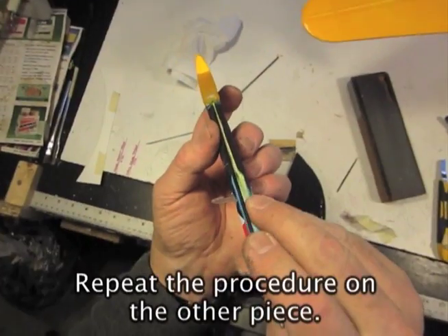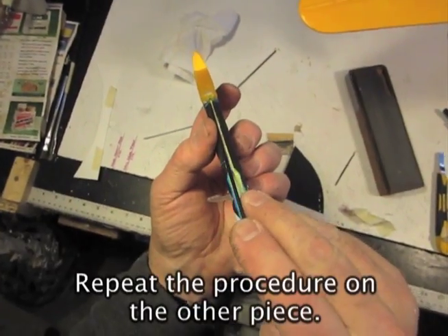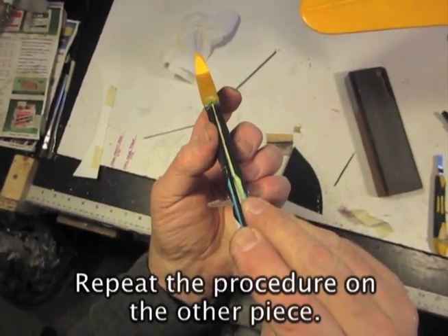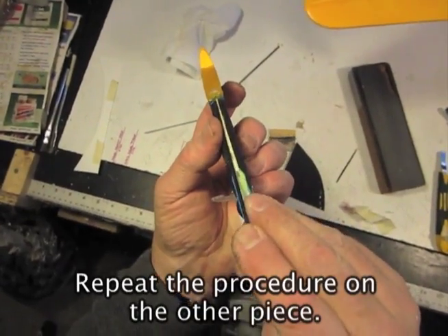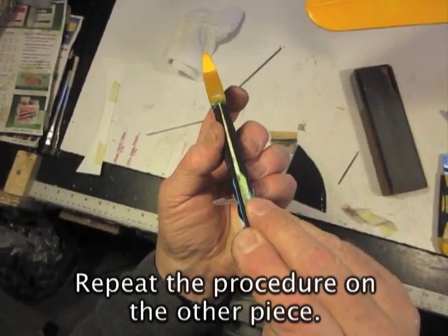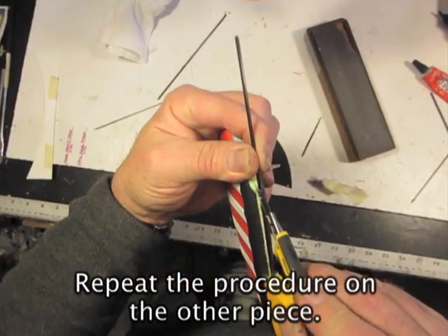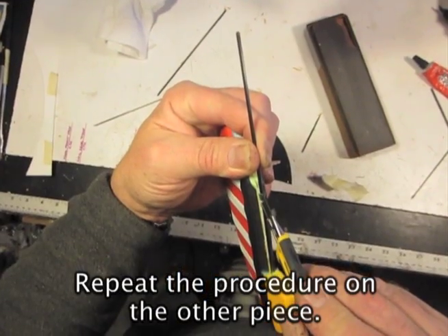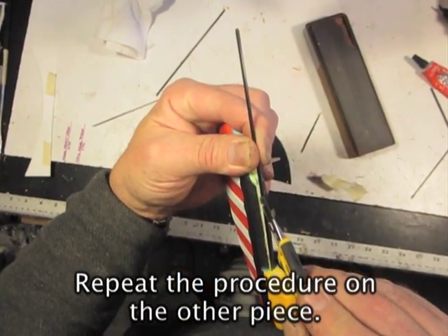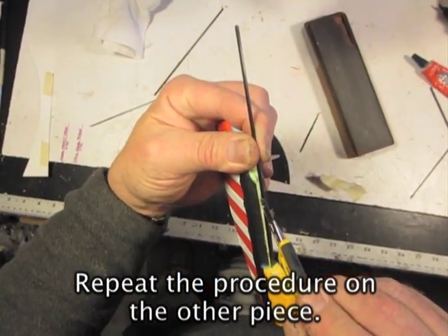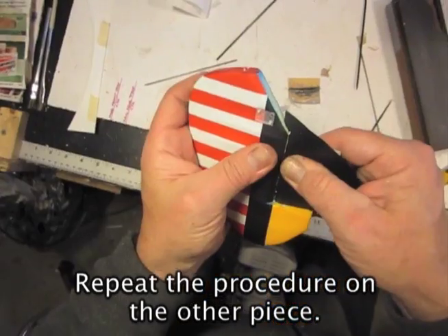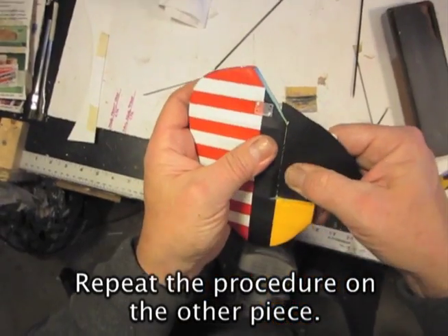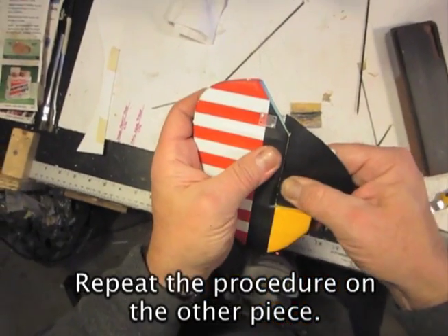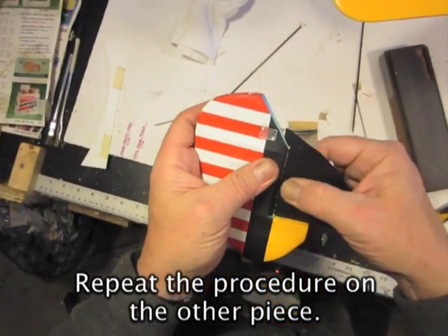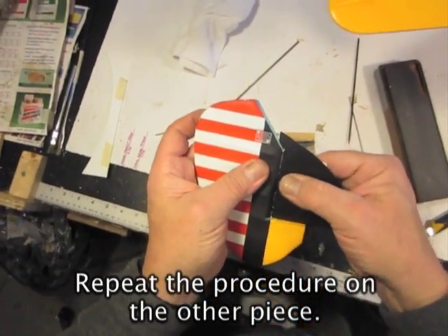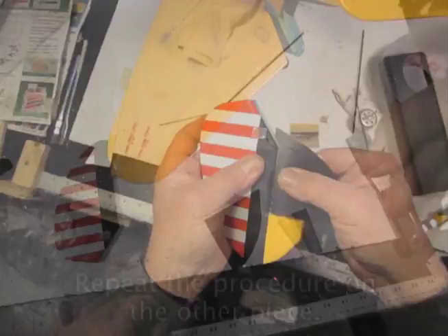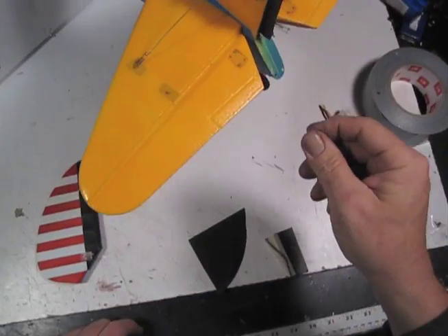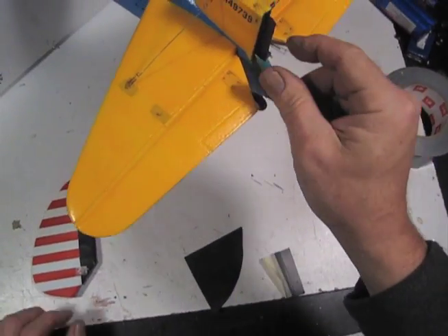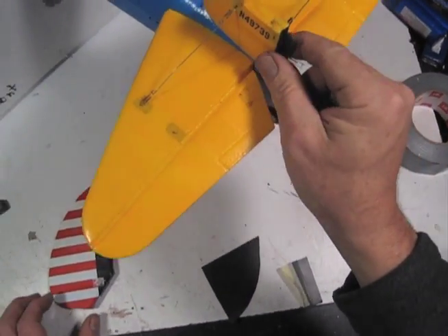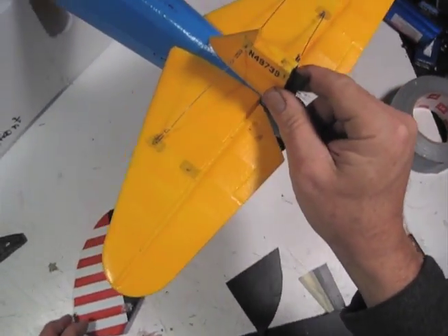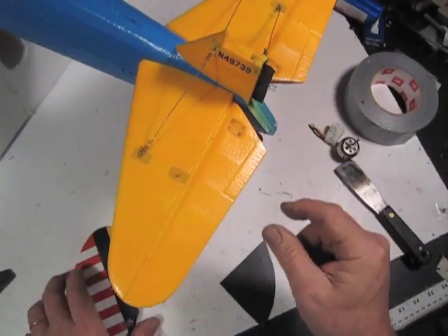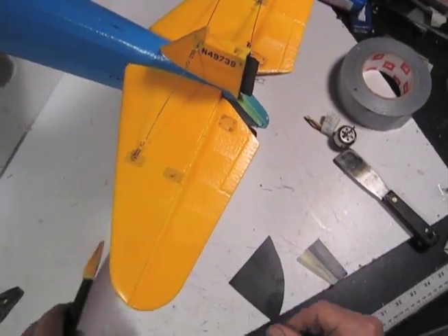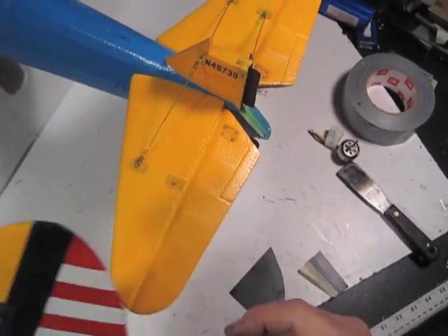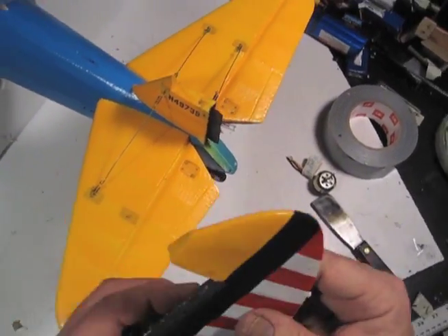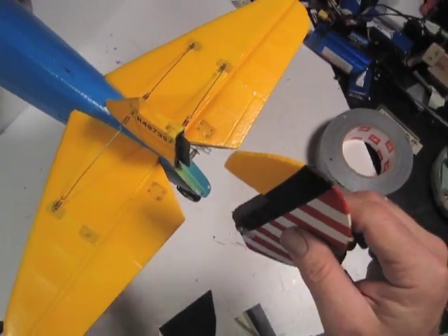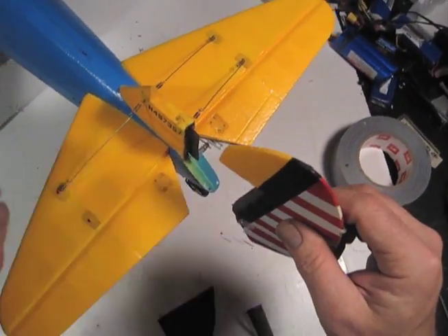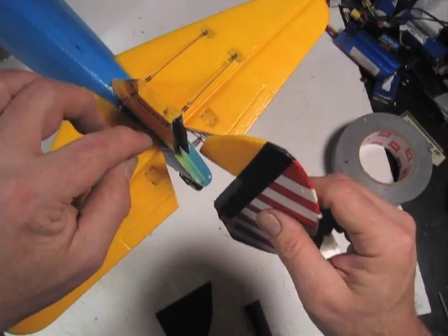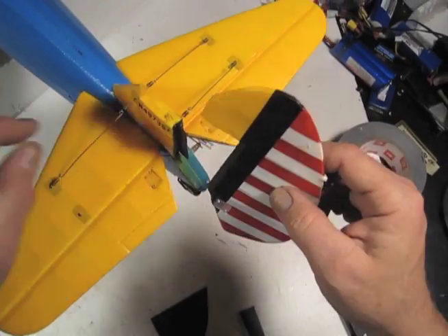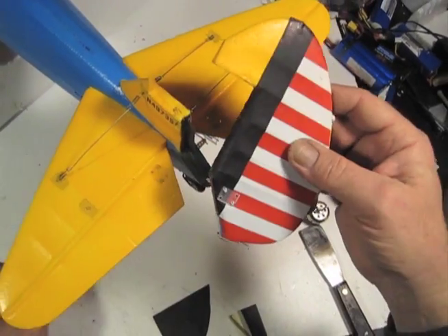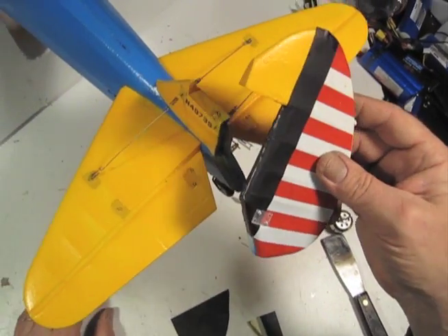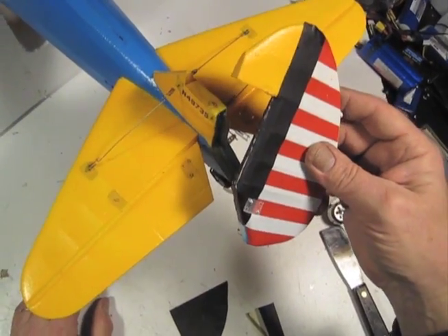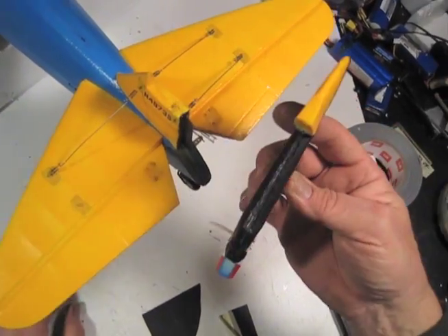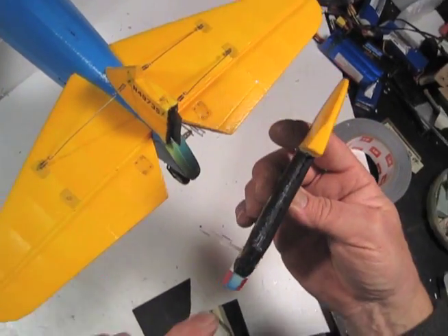Pull out the spacer bar and let that sit — let's say an hour to be safe. Then we use the same straight edge we used on the other one and slit the second side. Oh yeah baby, like that!